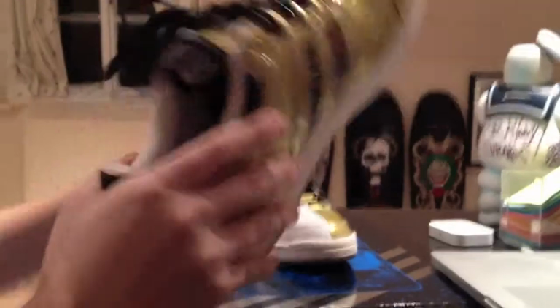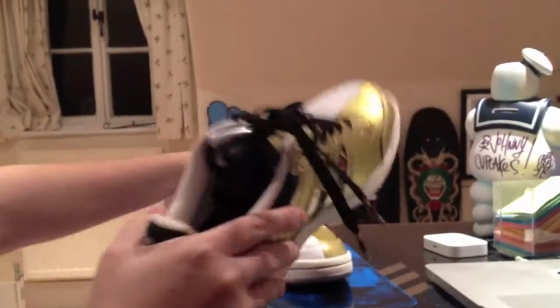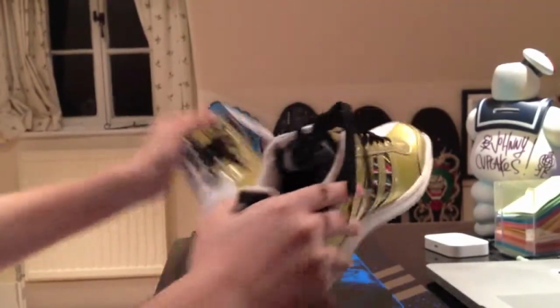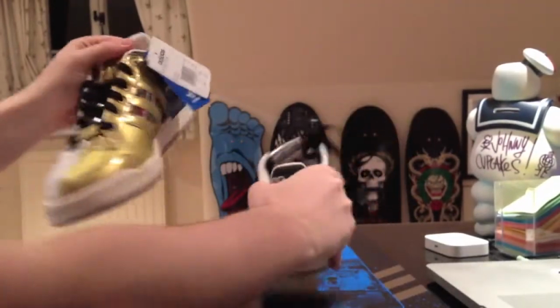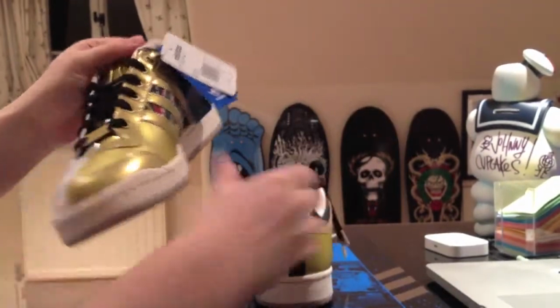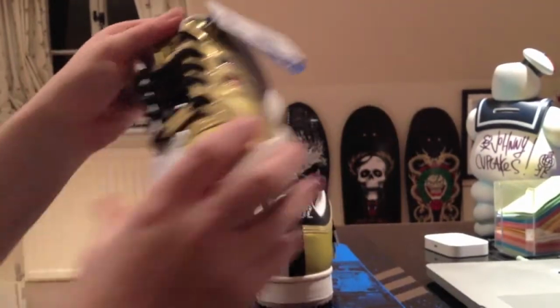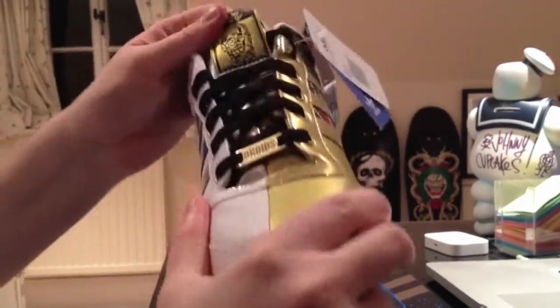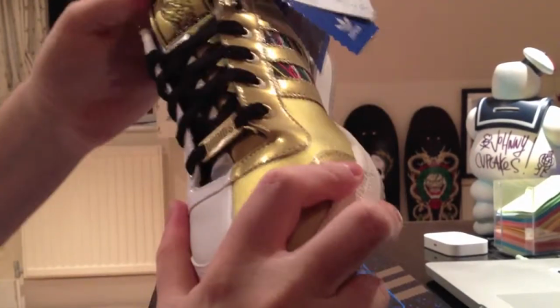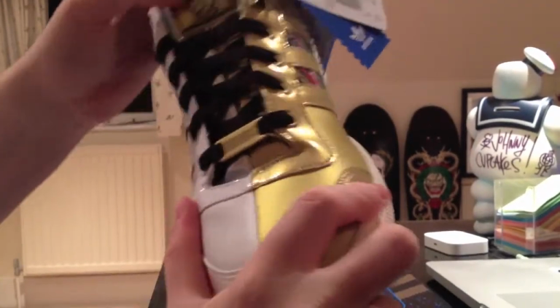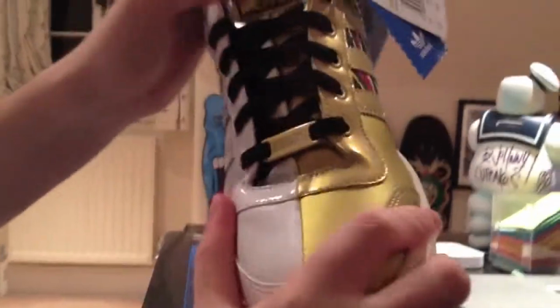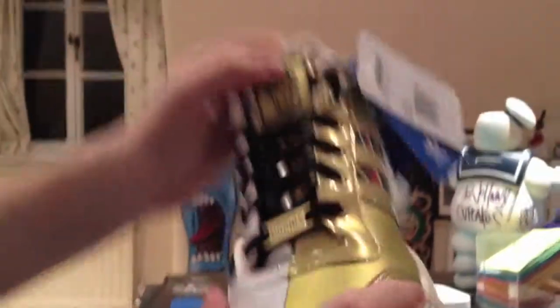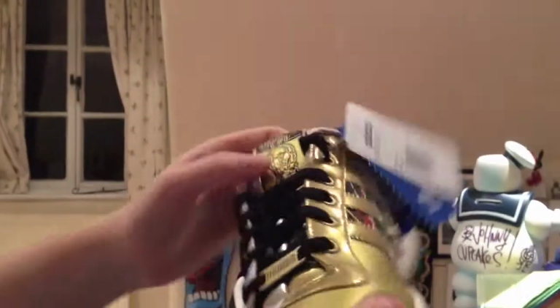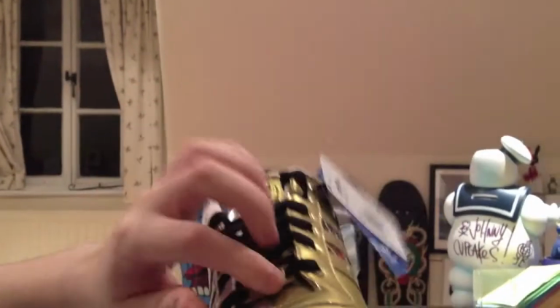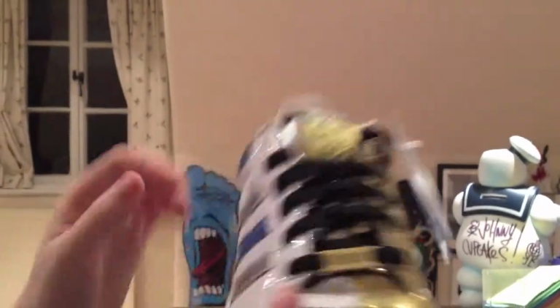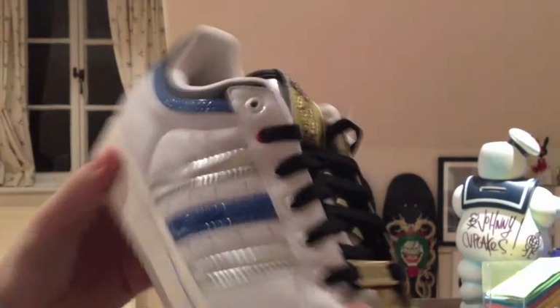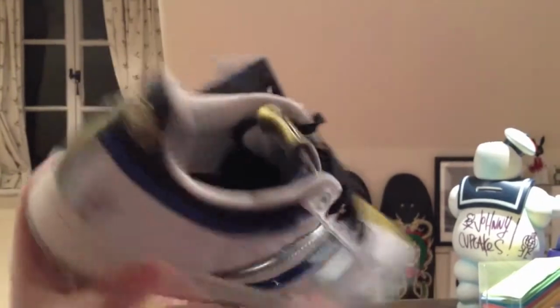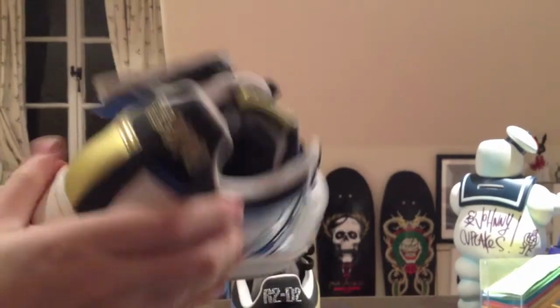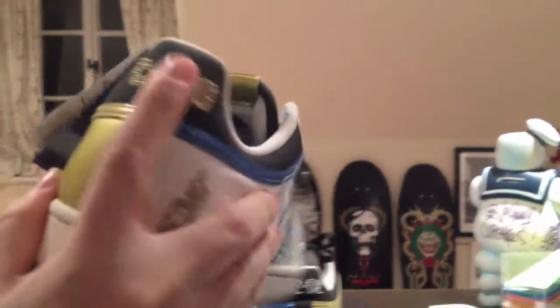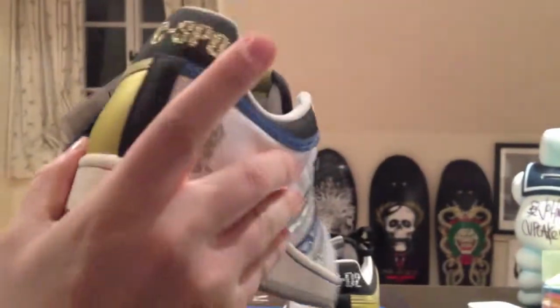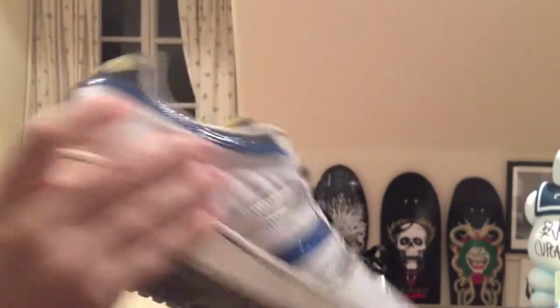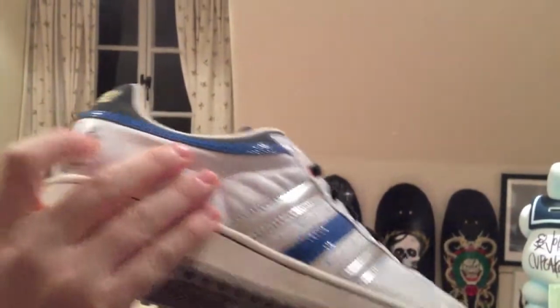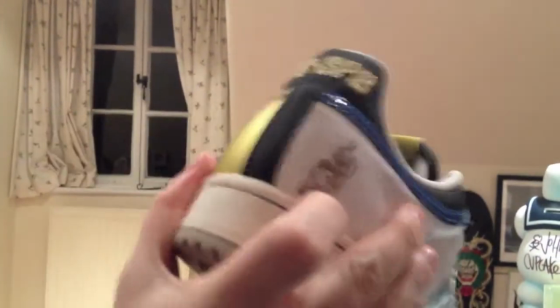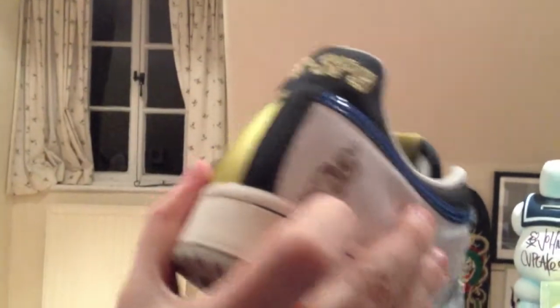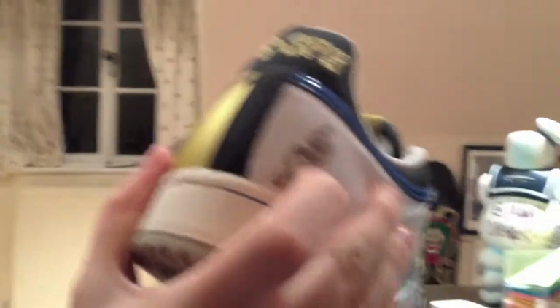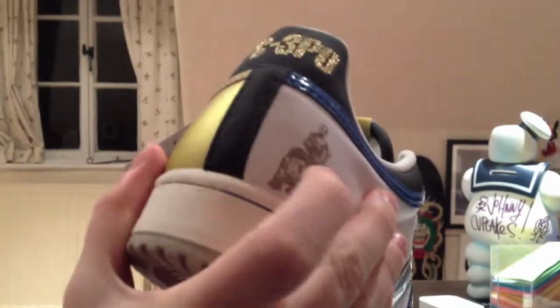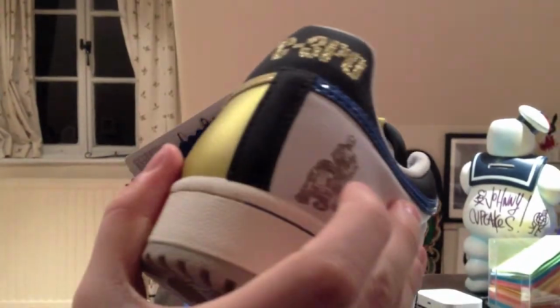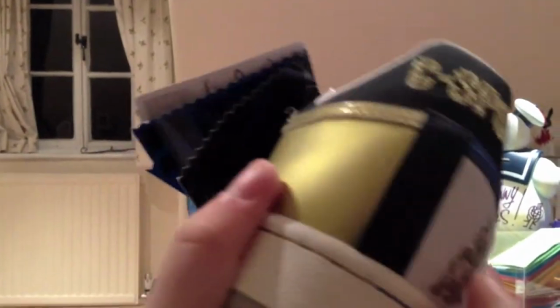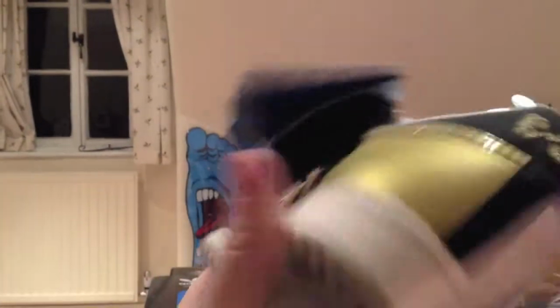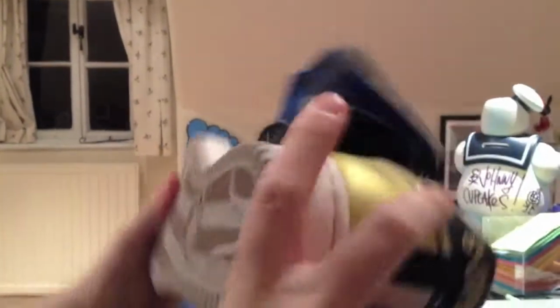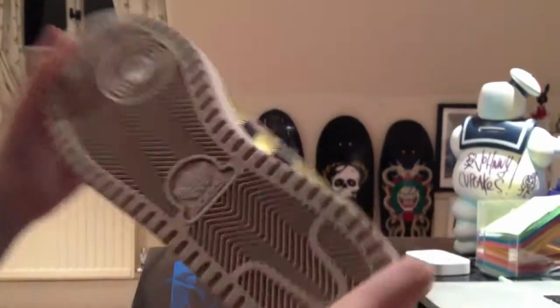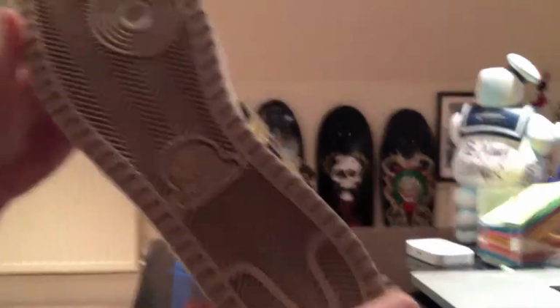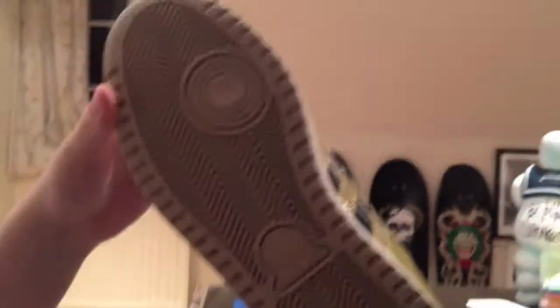This shoe's the C-3PO. It's a bit different. It's got the gold there. It's got the C-3PO on the back. It's got the little droids there — the image of the droids. Standard sole on the shoe.